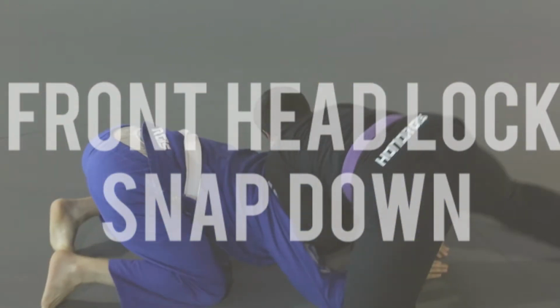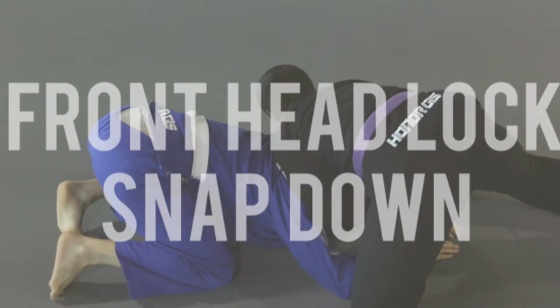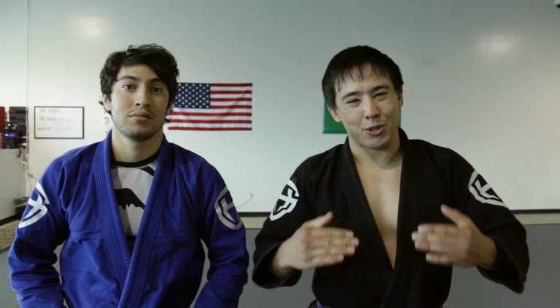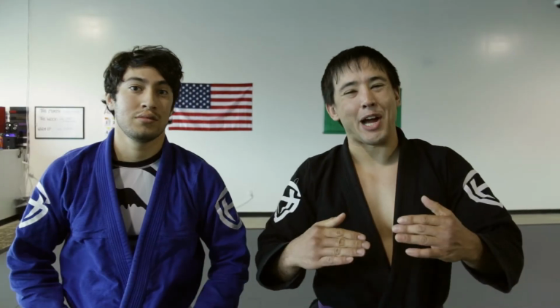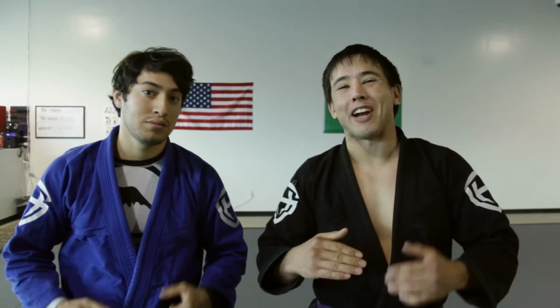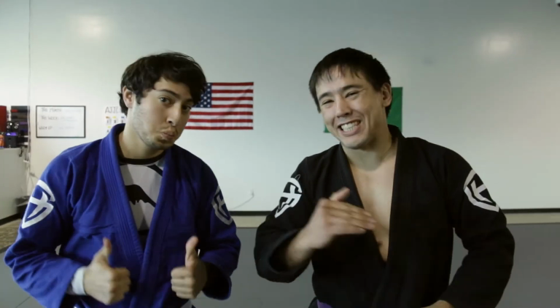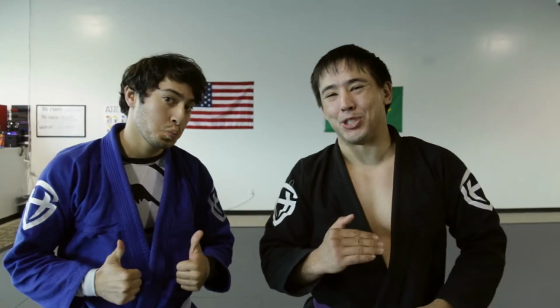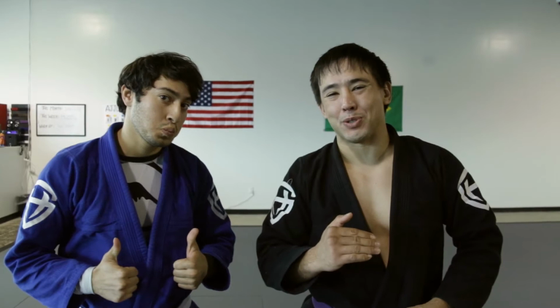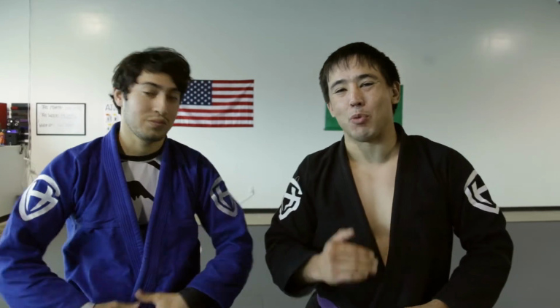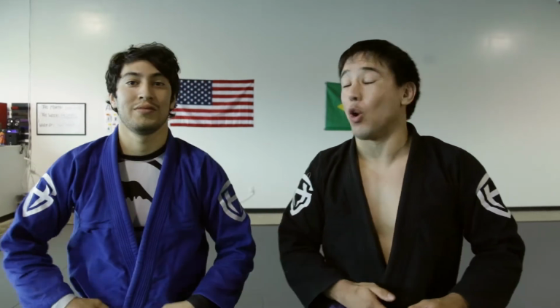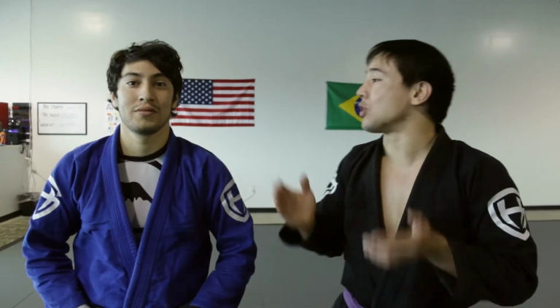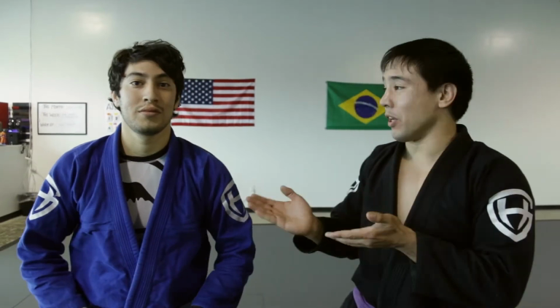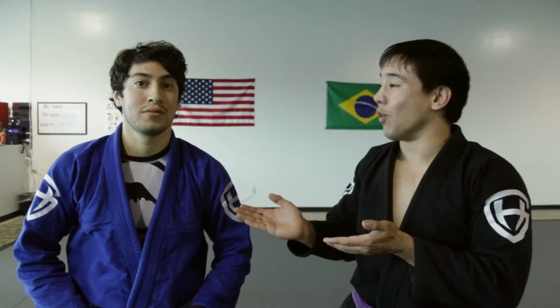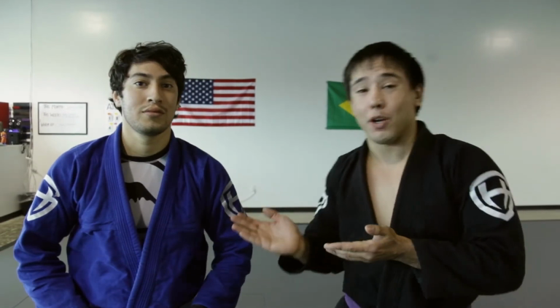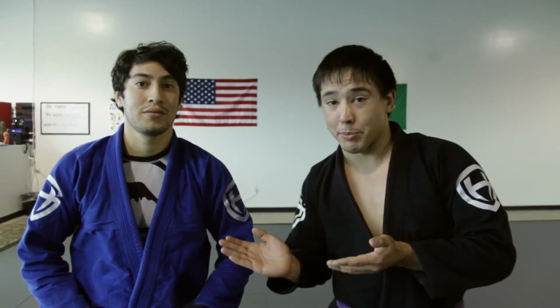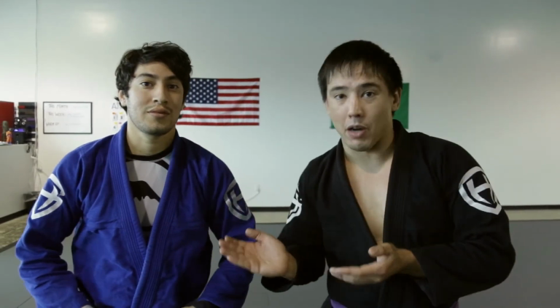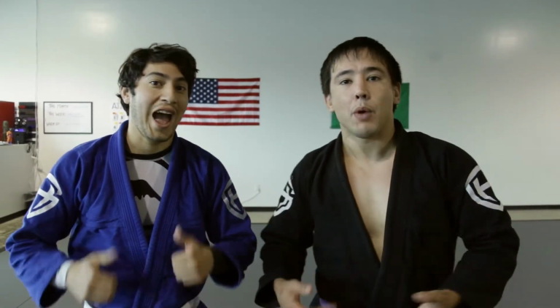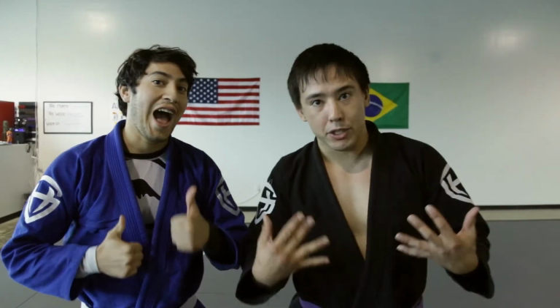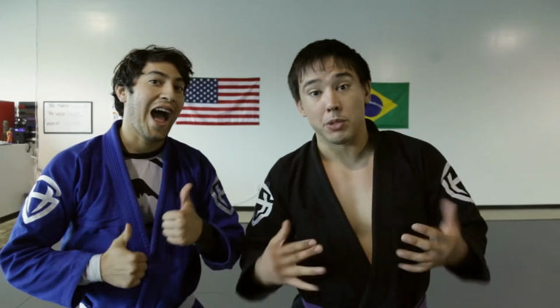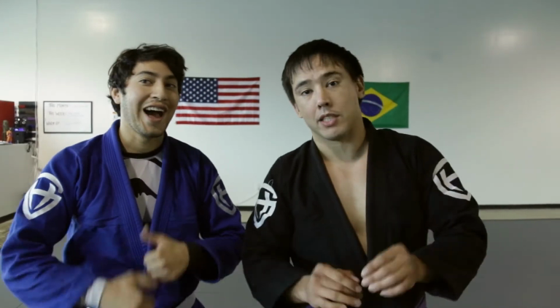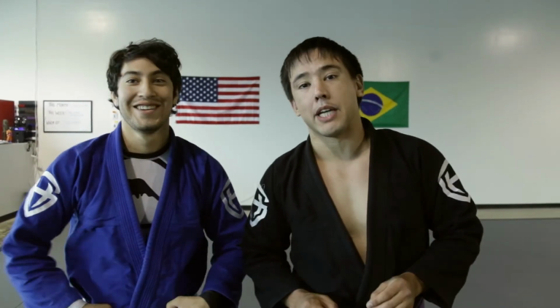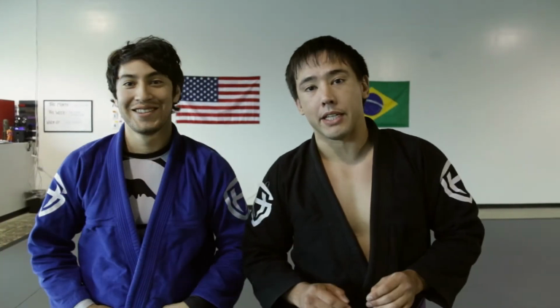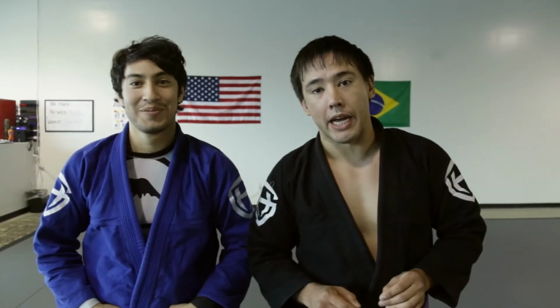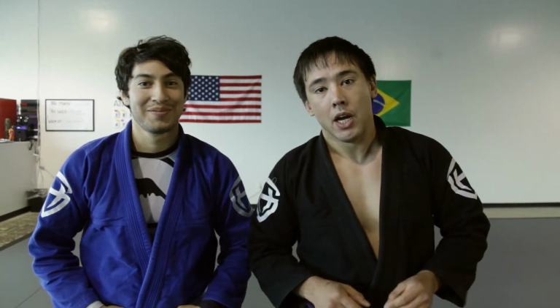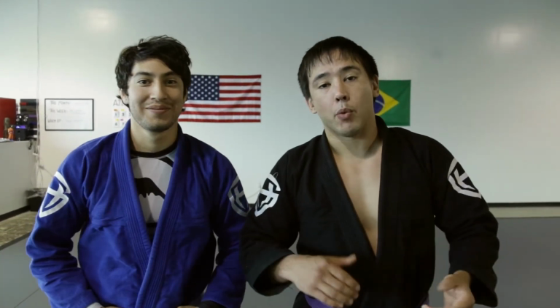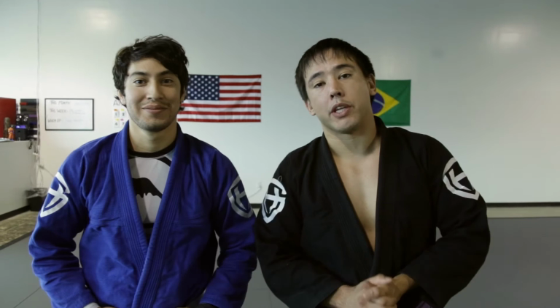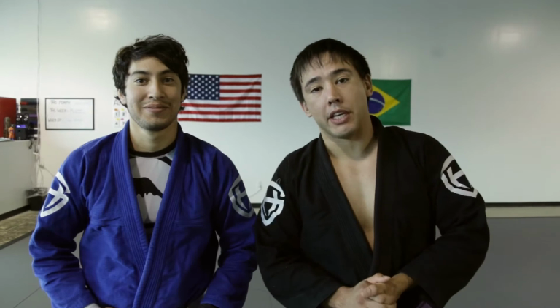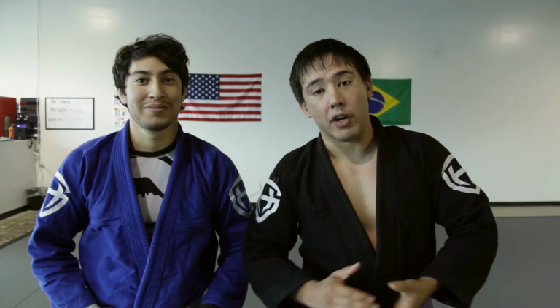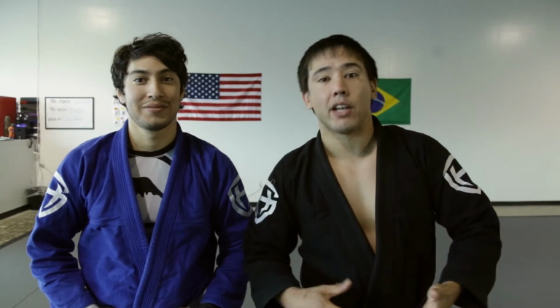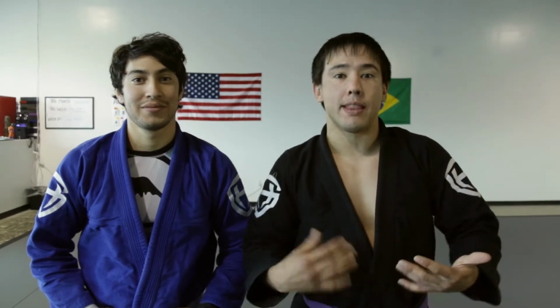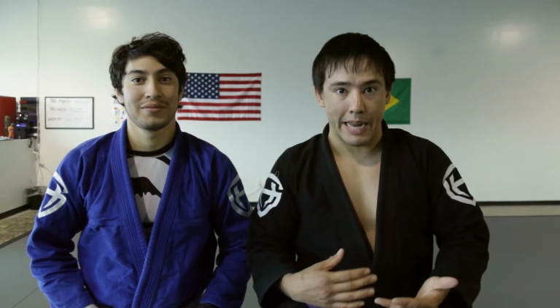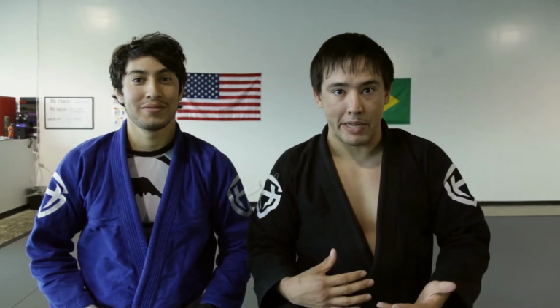Hey guys, it's Coach Ty over at Ace of Jiu Jitsu Club with the always wonderful Coach Miguel. We're here to show you some awesome techniques today — we're doing the front headlock and the snap down.